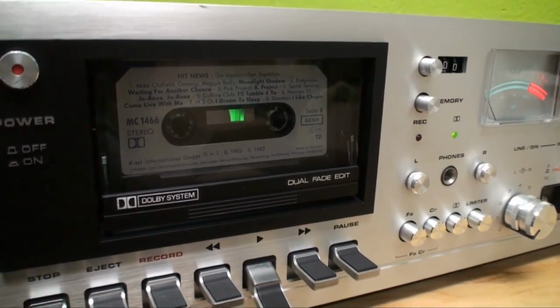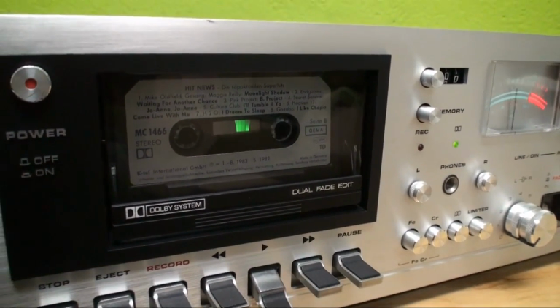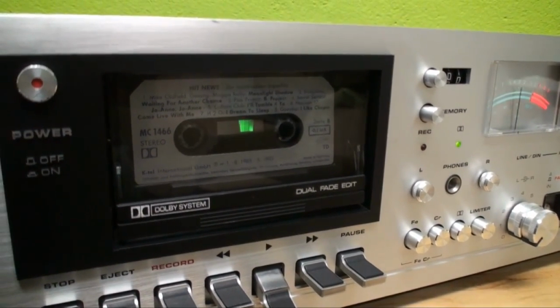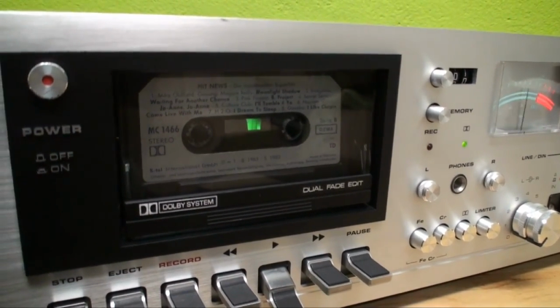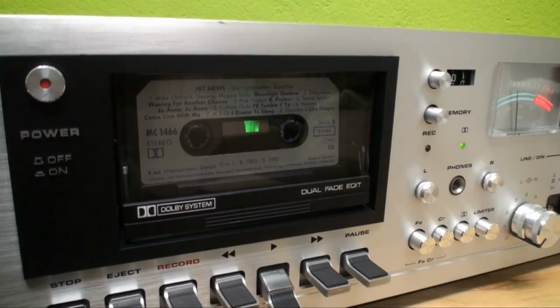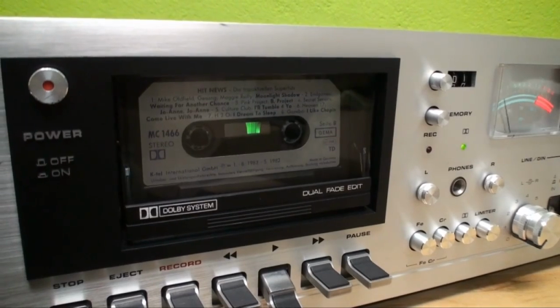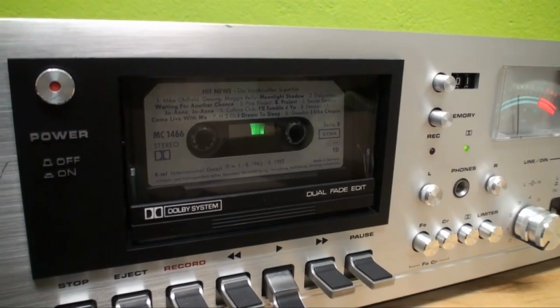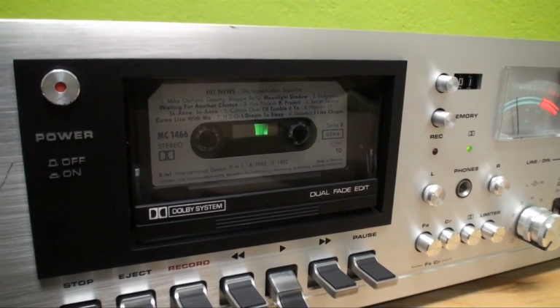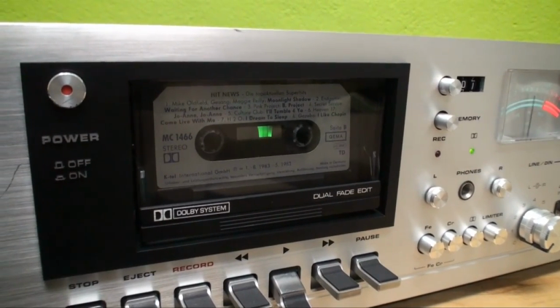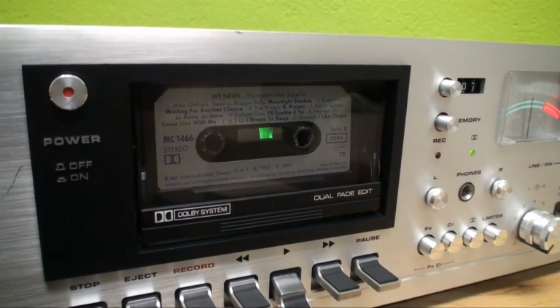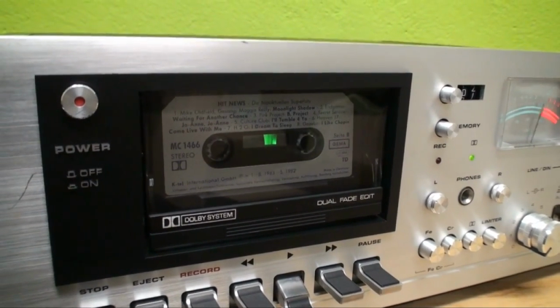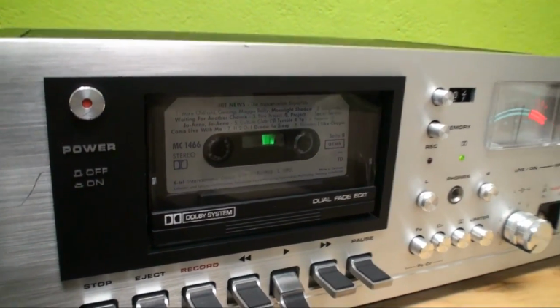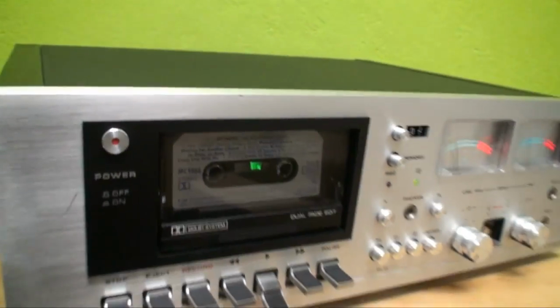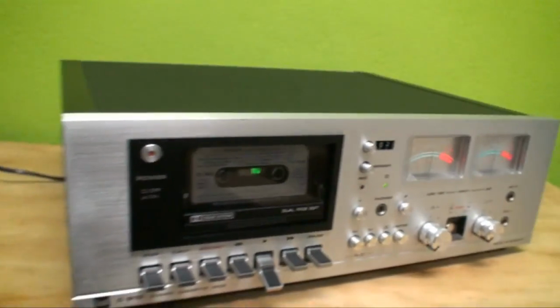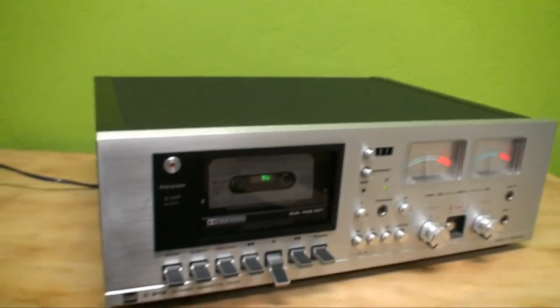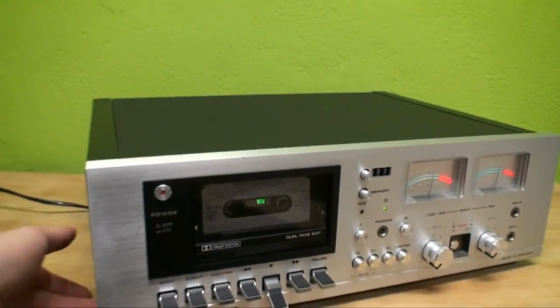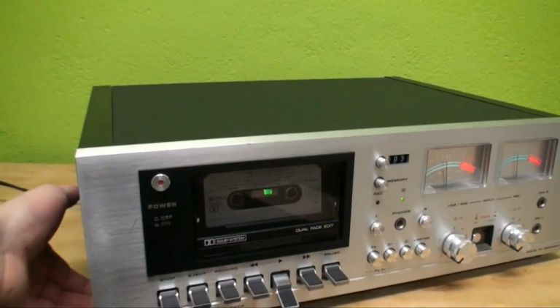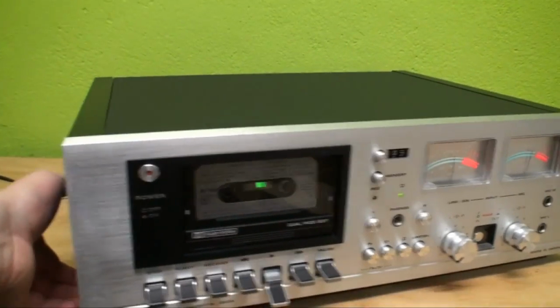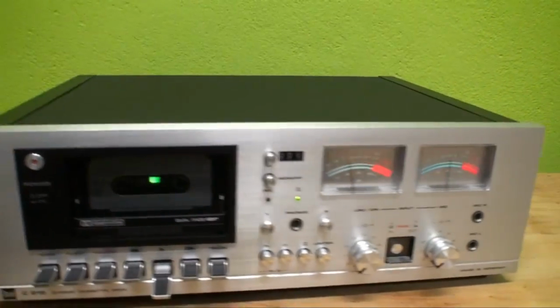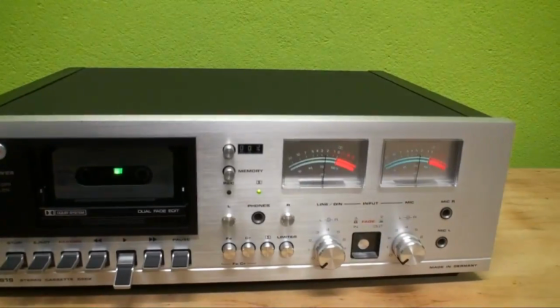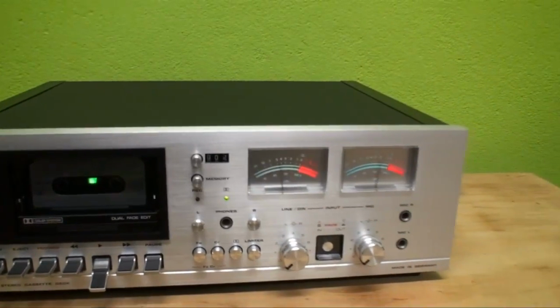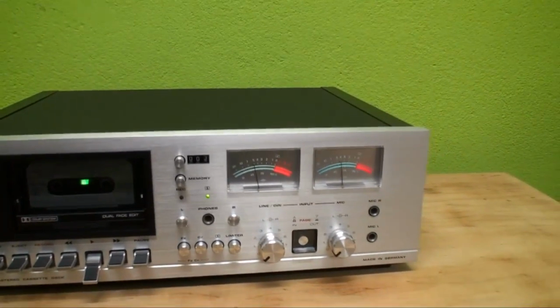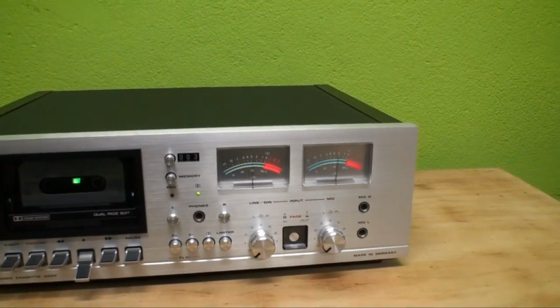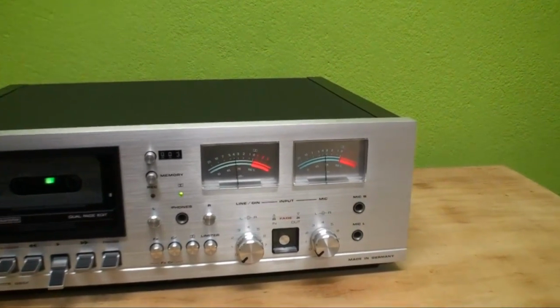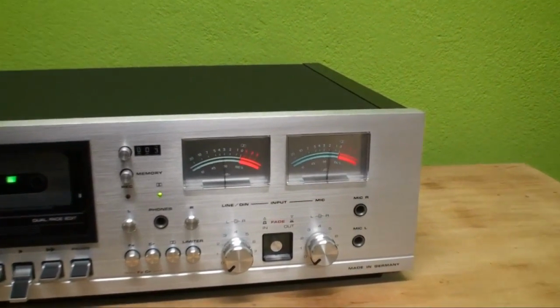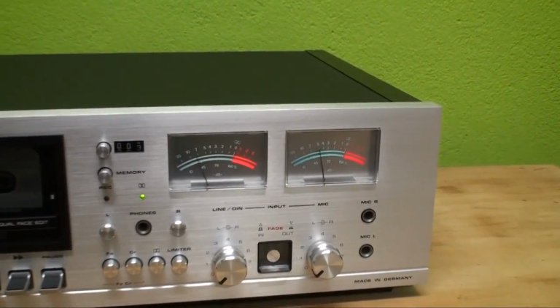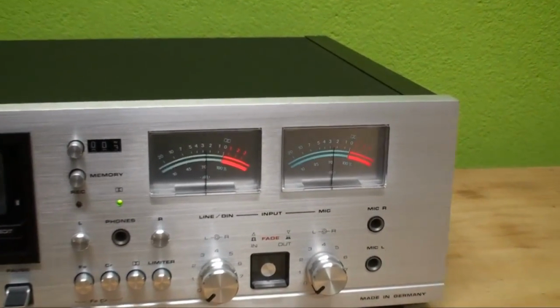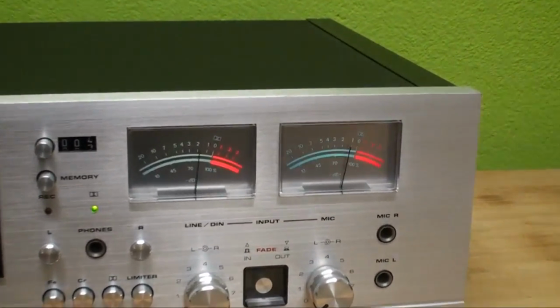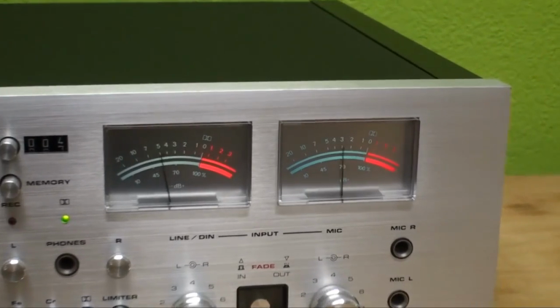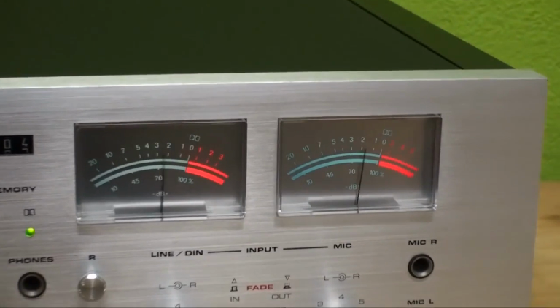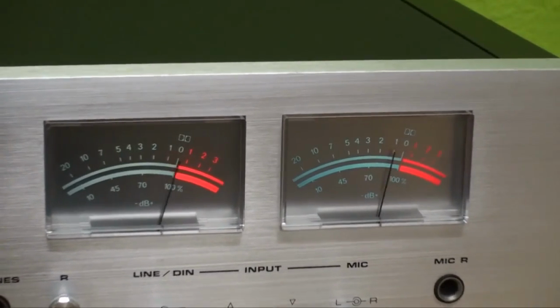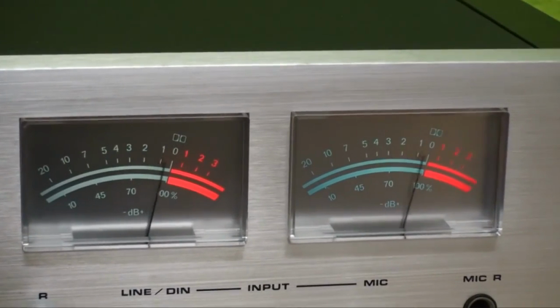Once again, no actual music playing back due to copyright issues. As you can see, it does work. The VU meters are doing quite a good job — they are quite responsive.